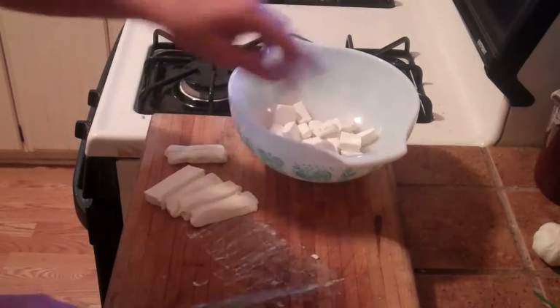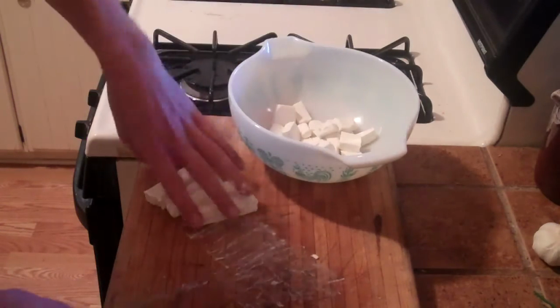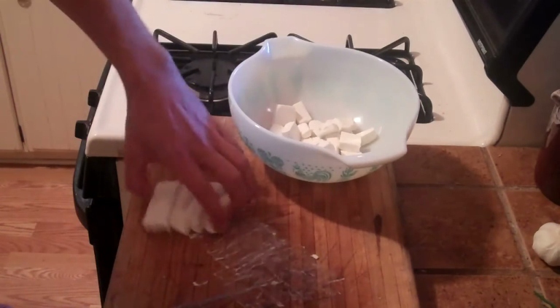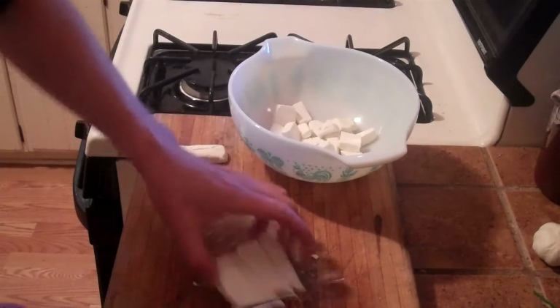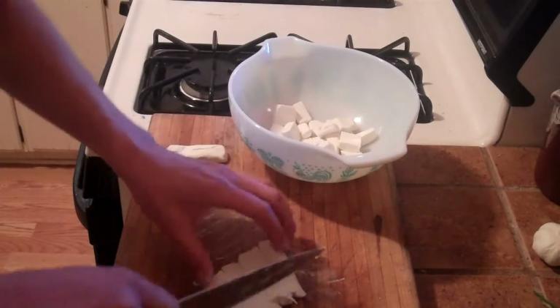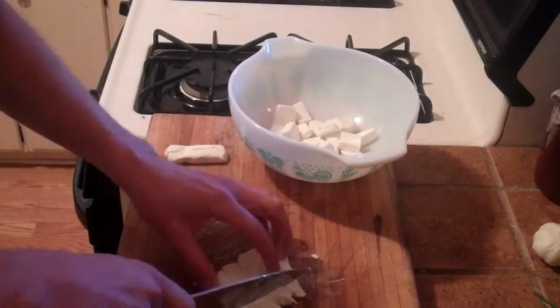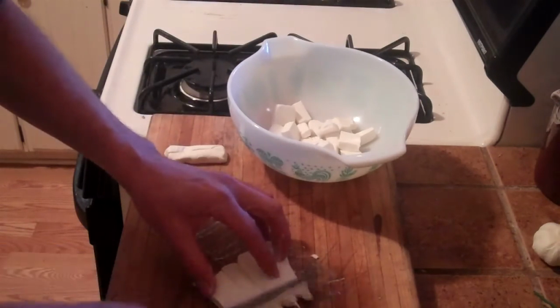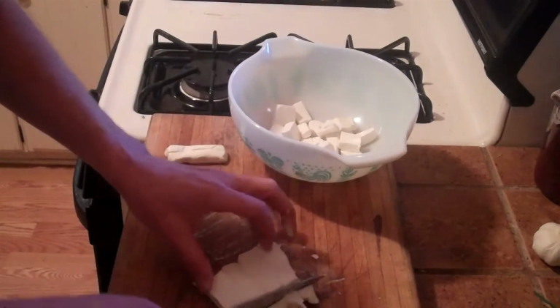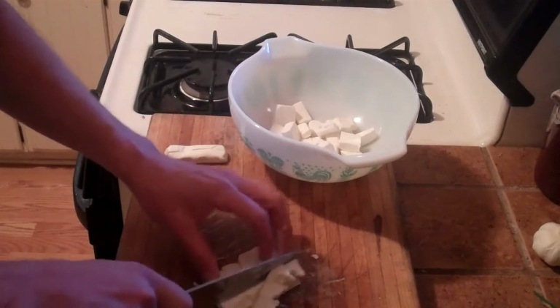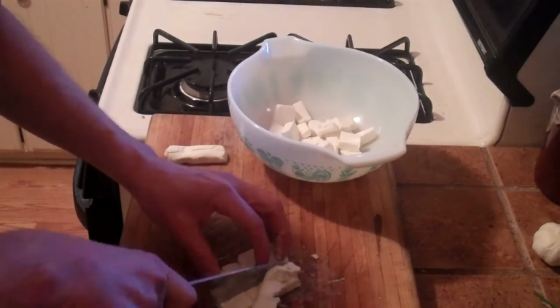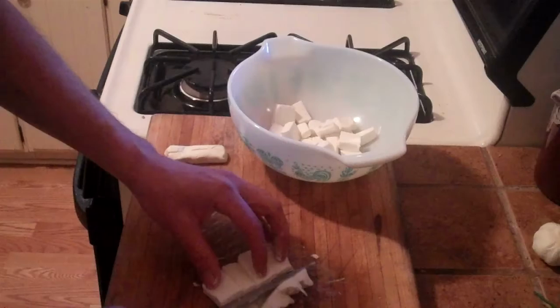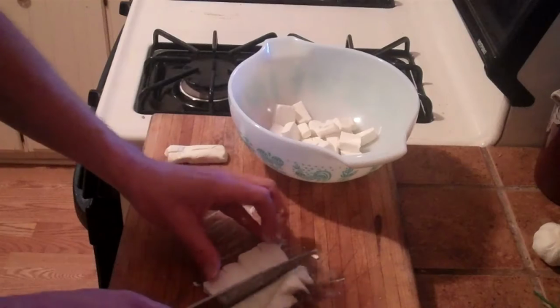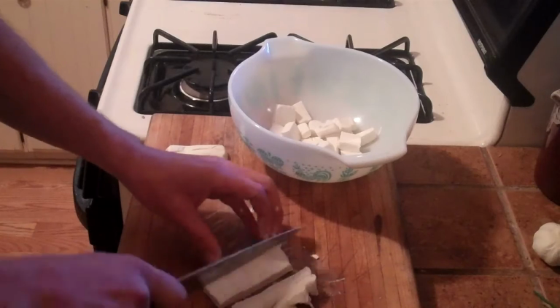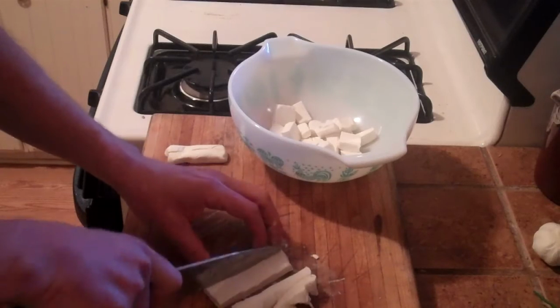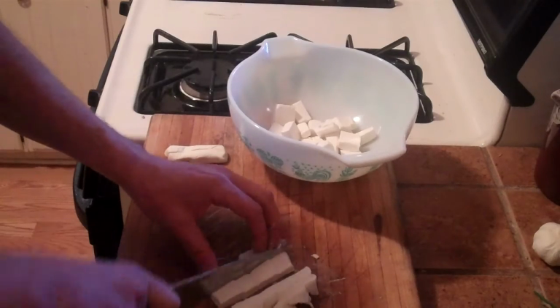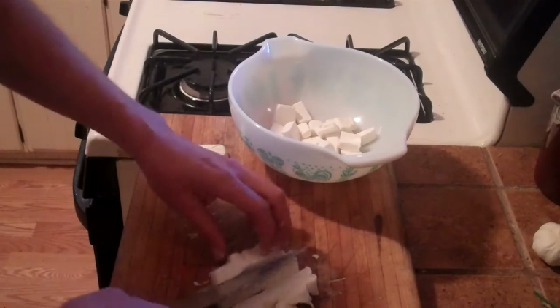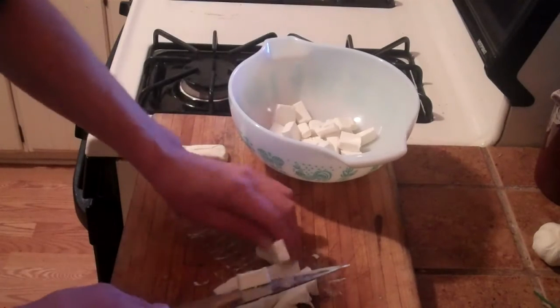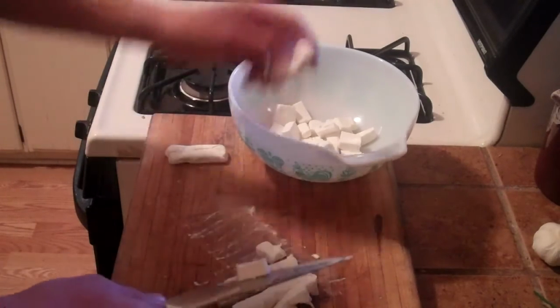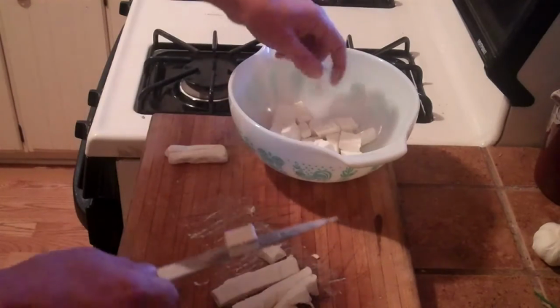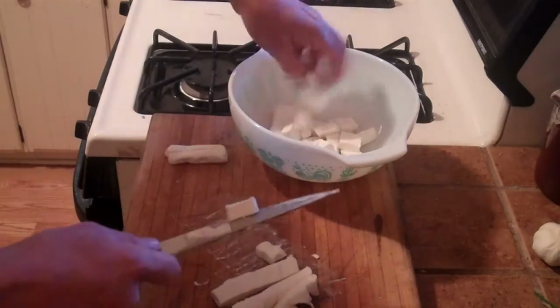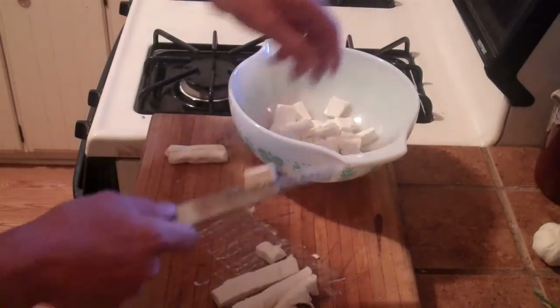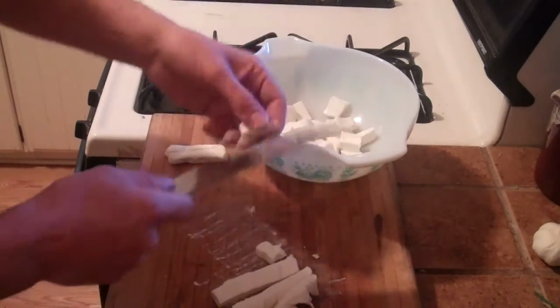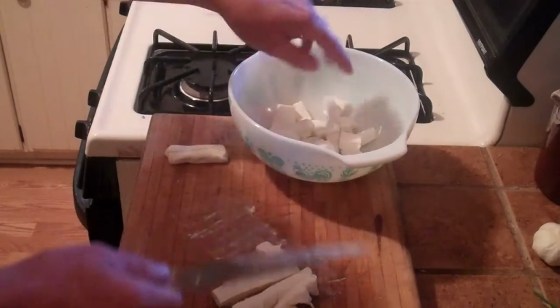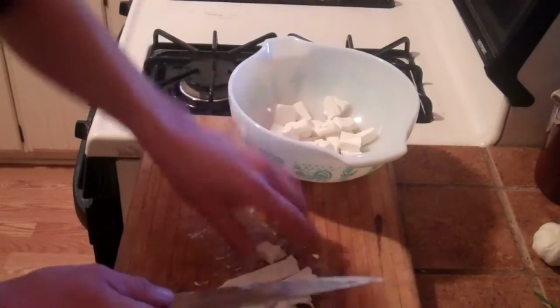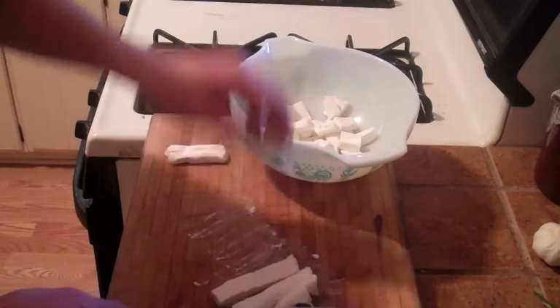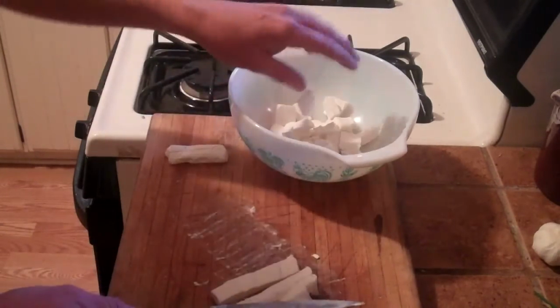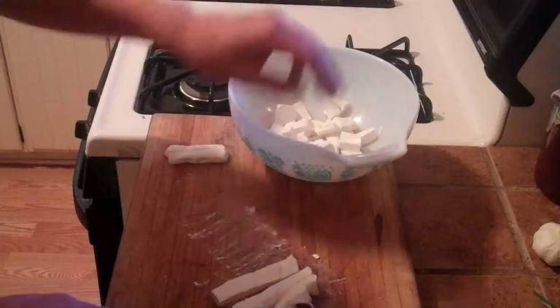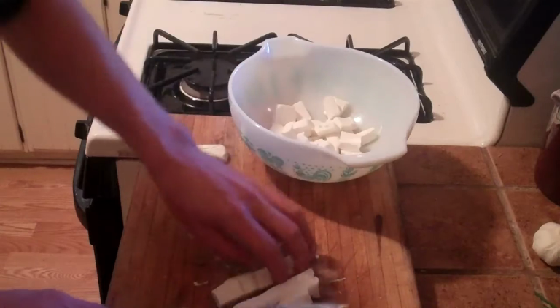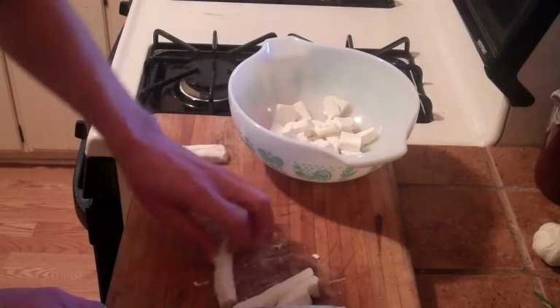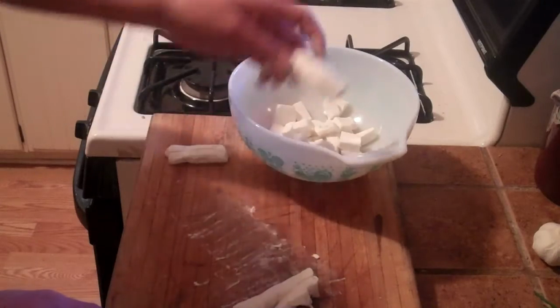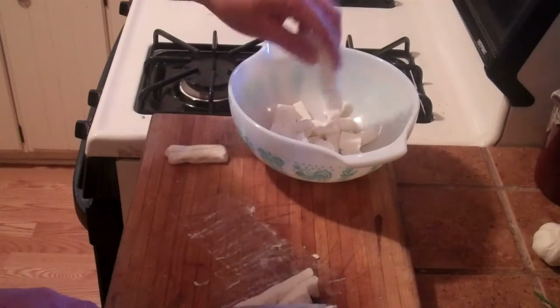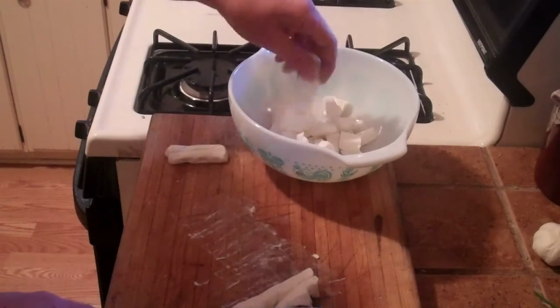This is one of those recipes that's great for a football game because everyone loves buffalo wings. Kind of a must-have.